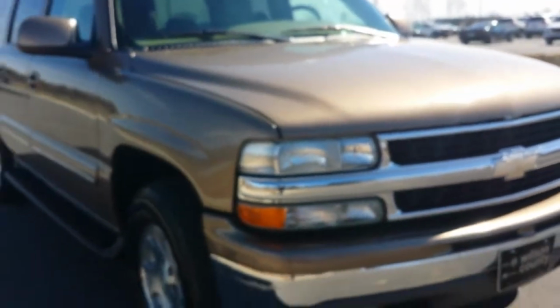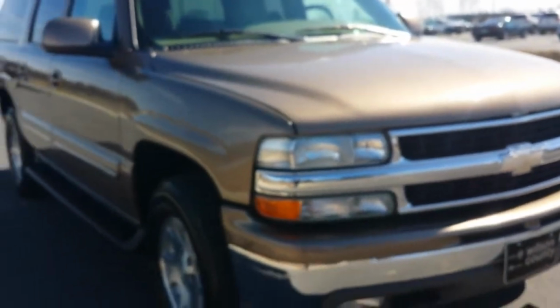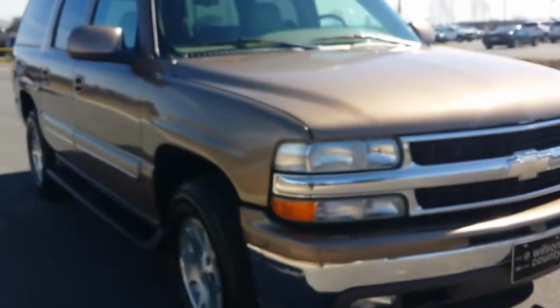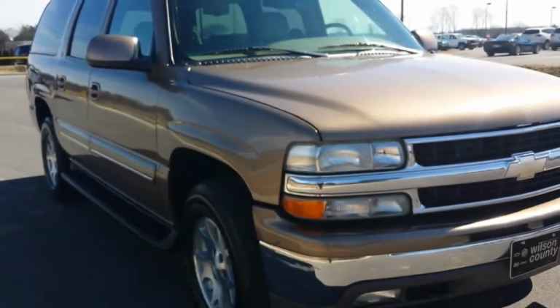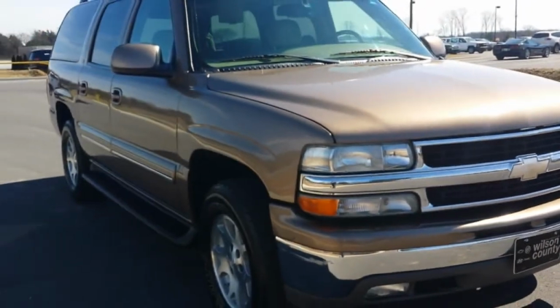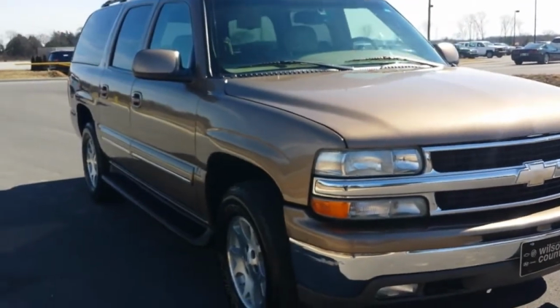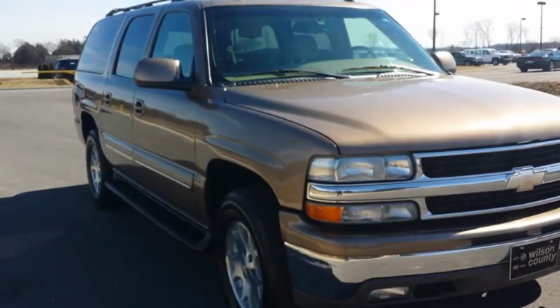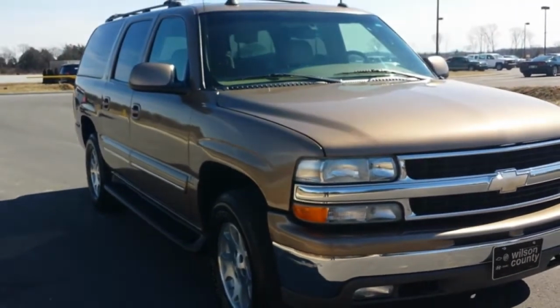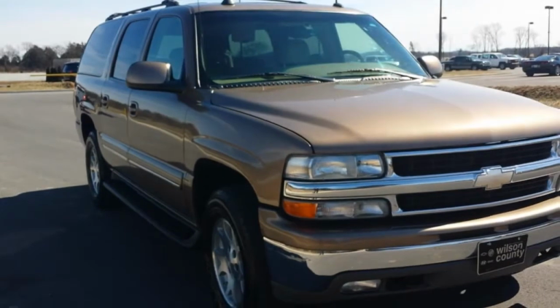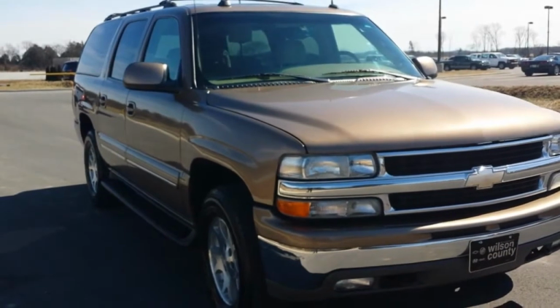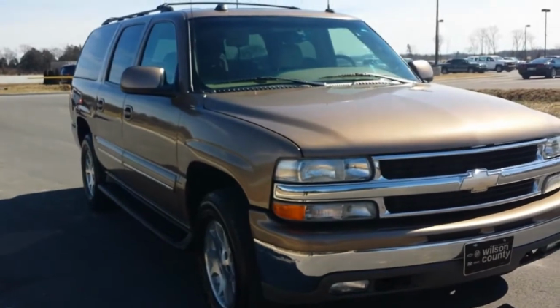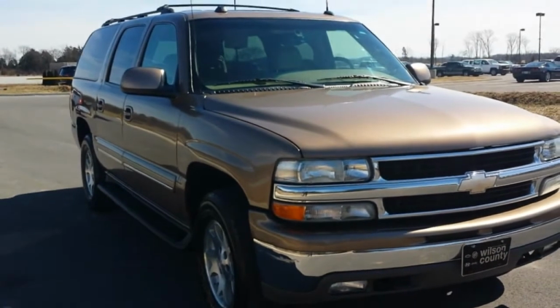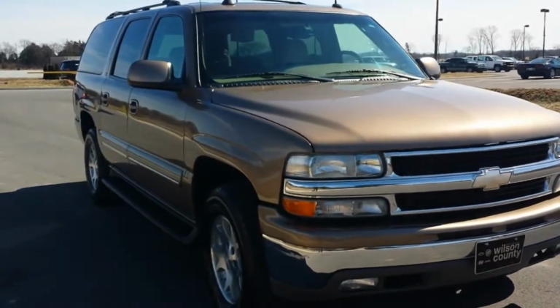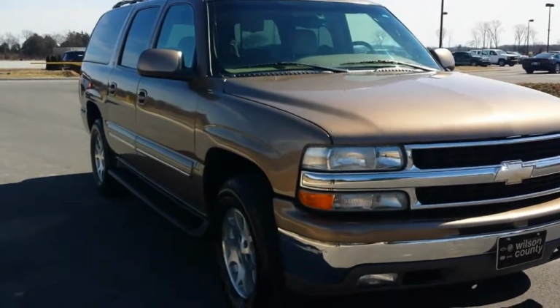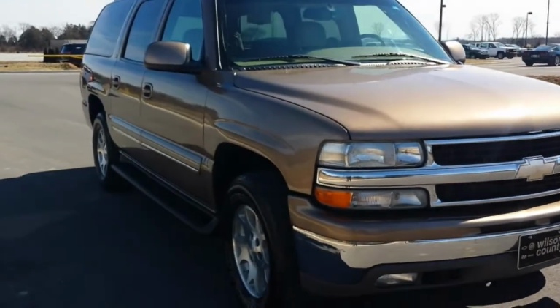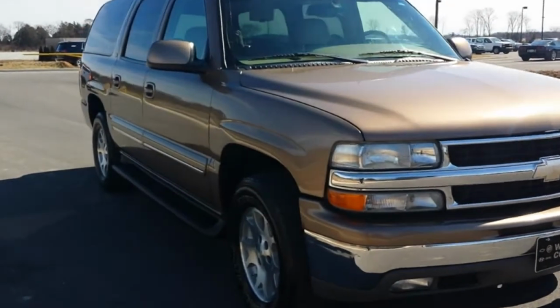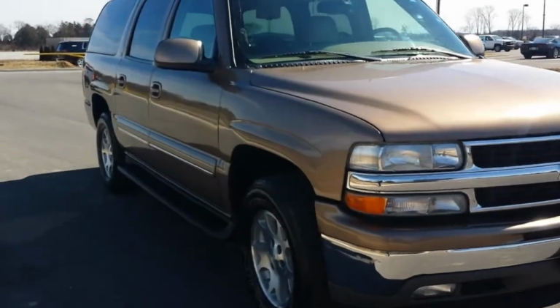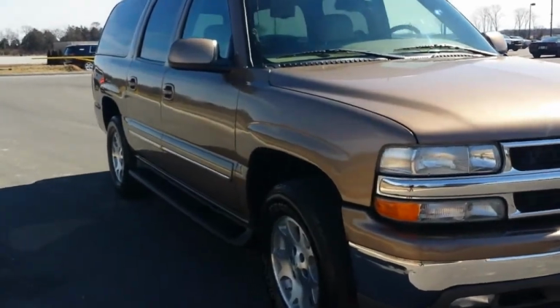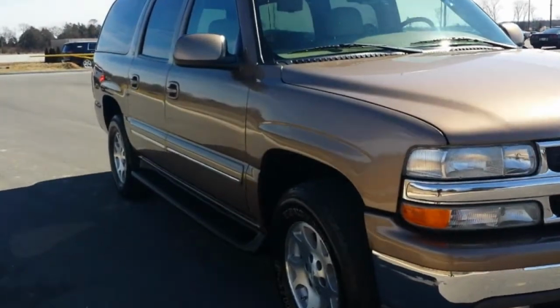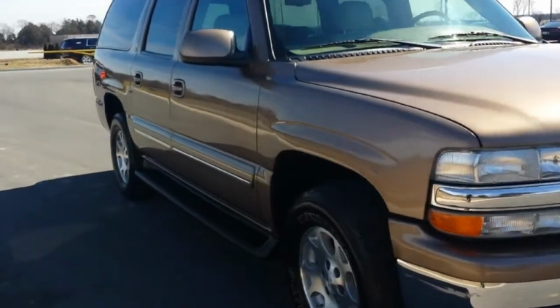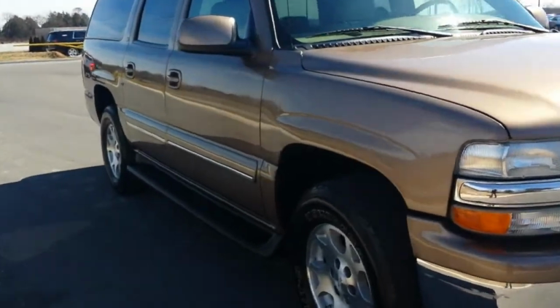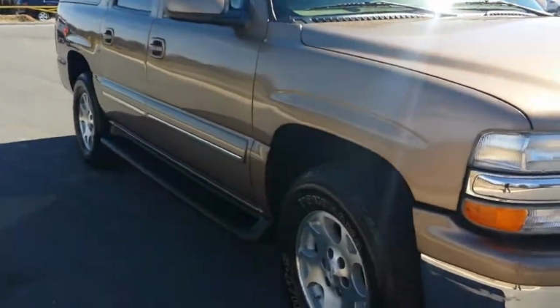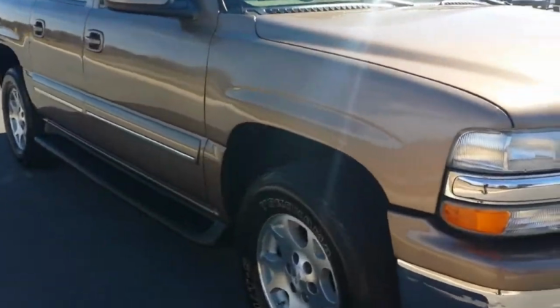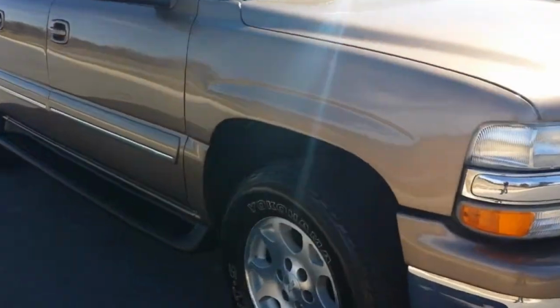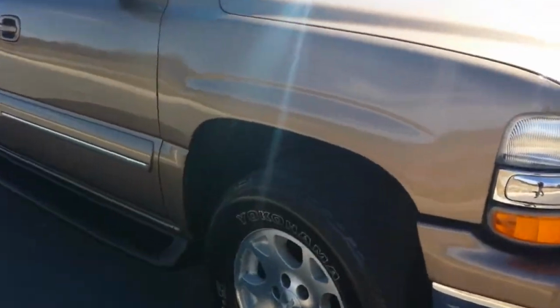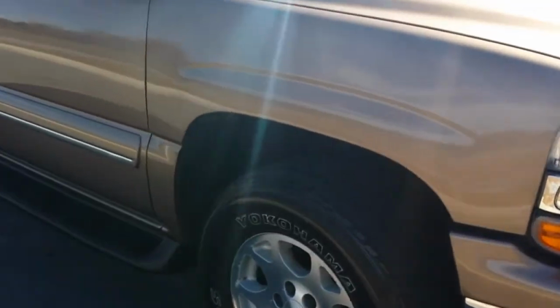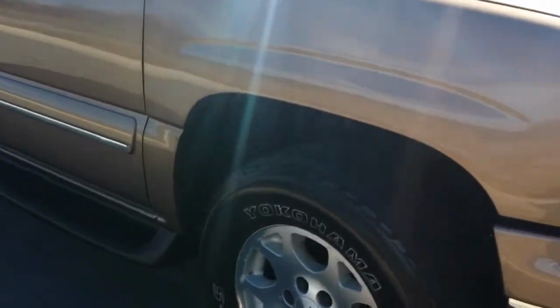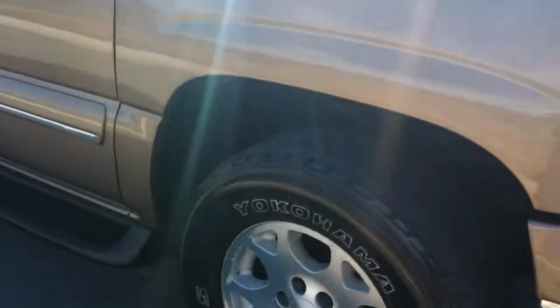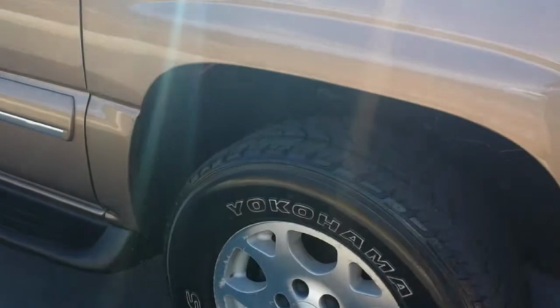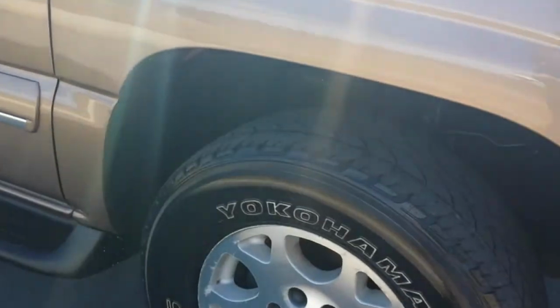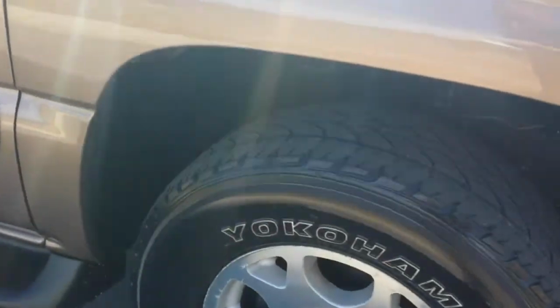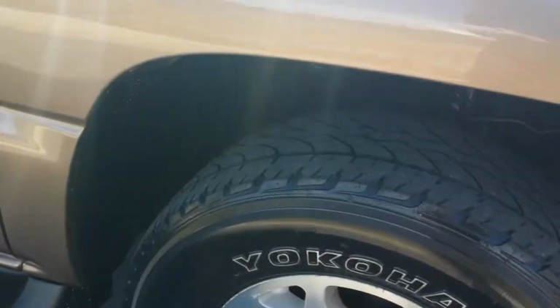This was very well equipped. This is an LT with the preferred package. We're going to check out all the items that this vehicle has.